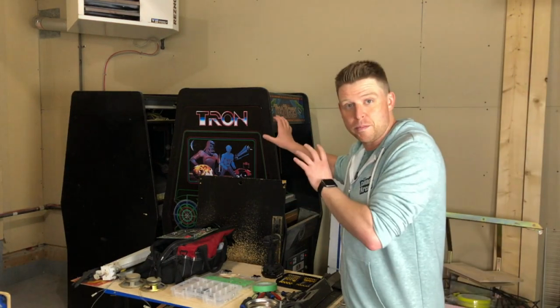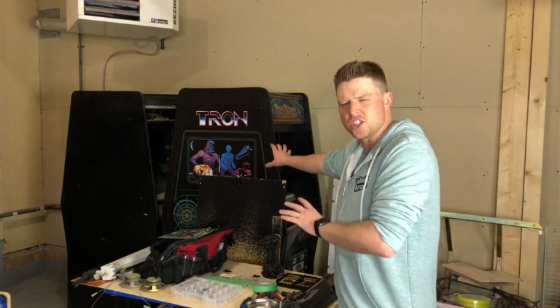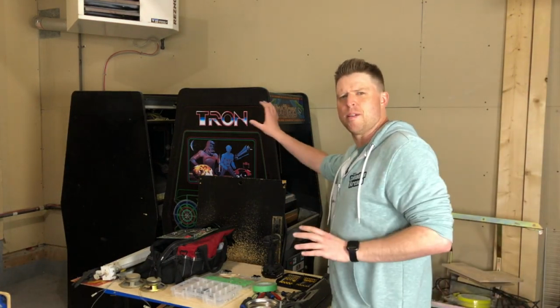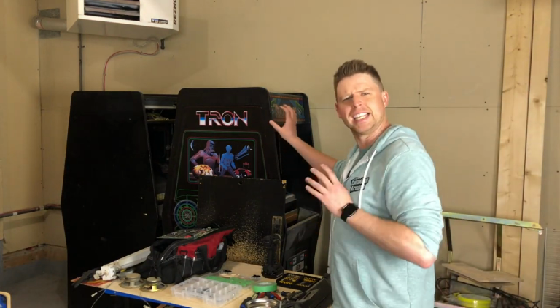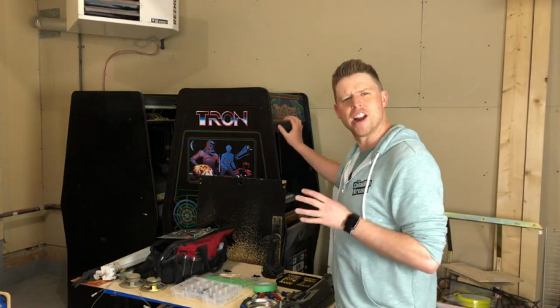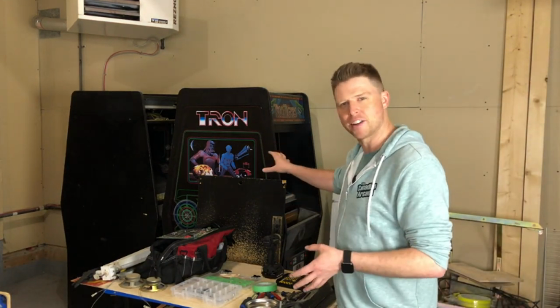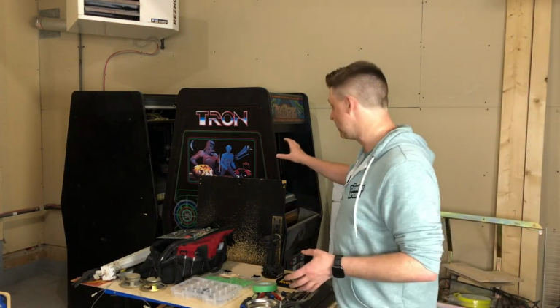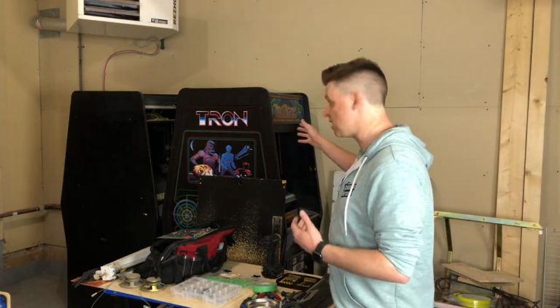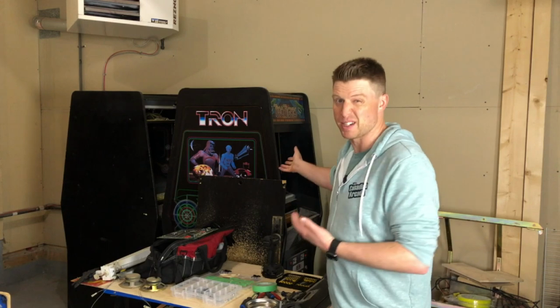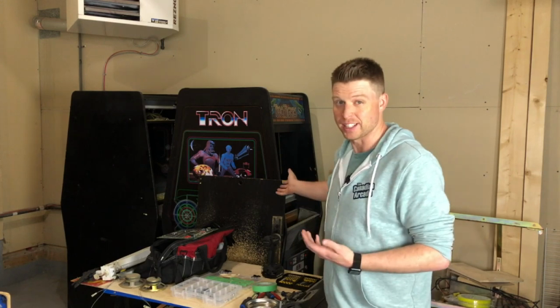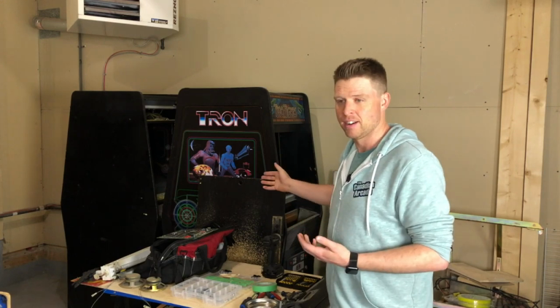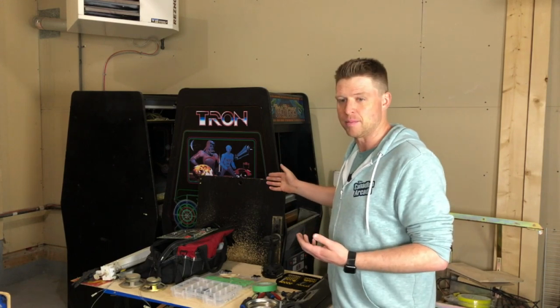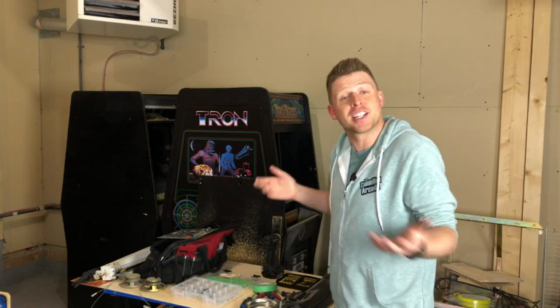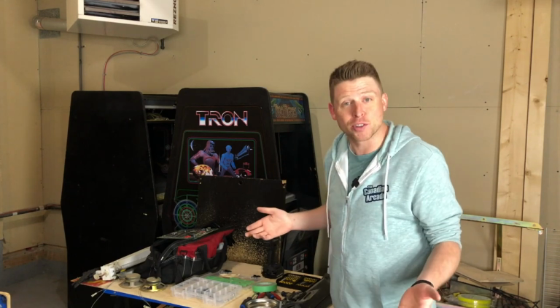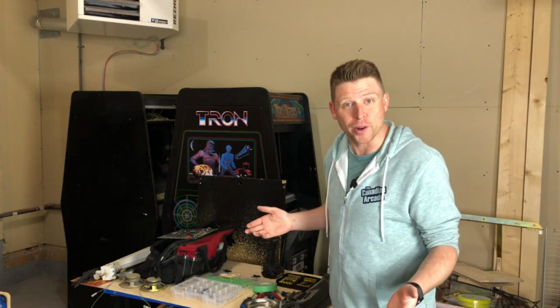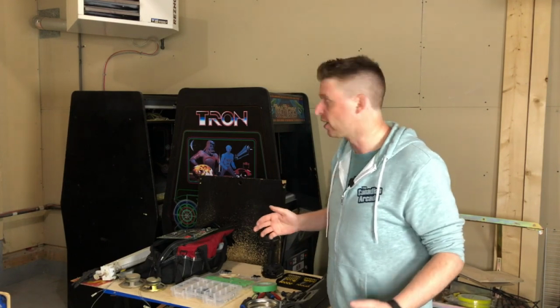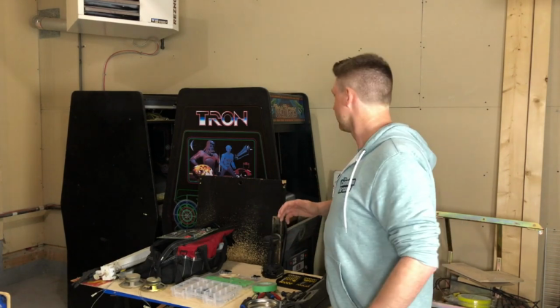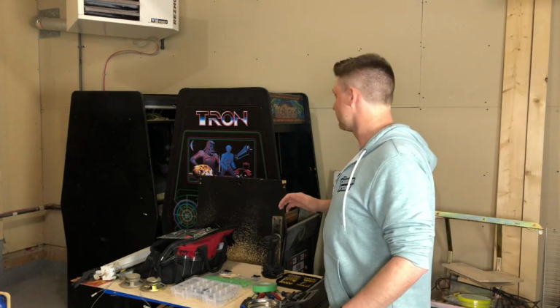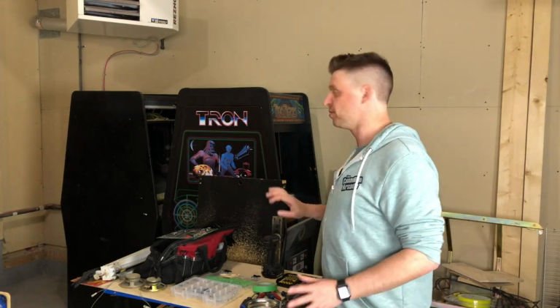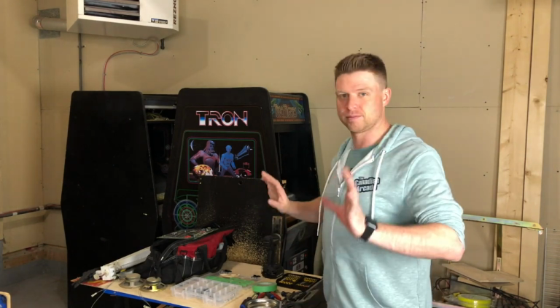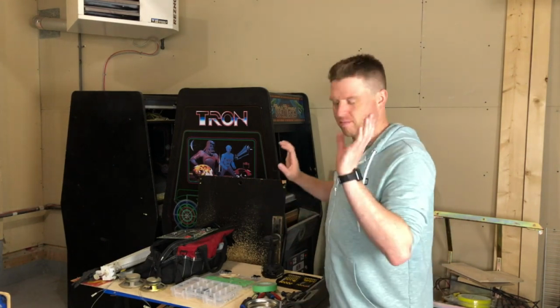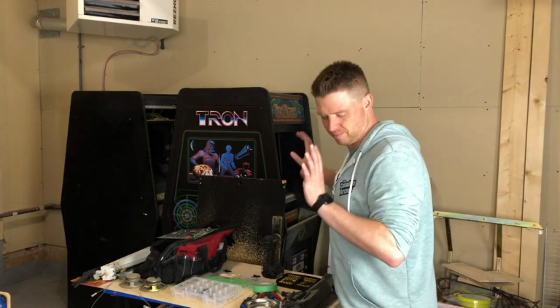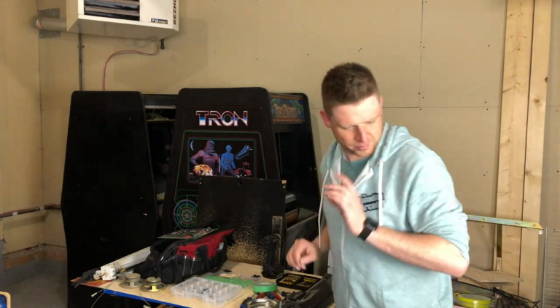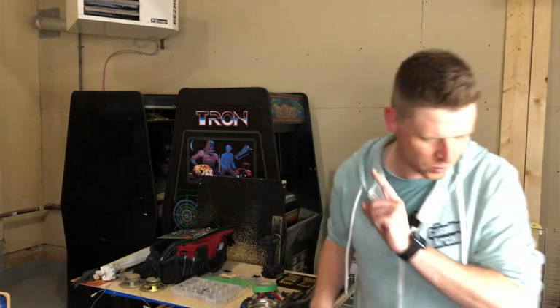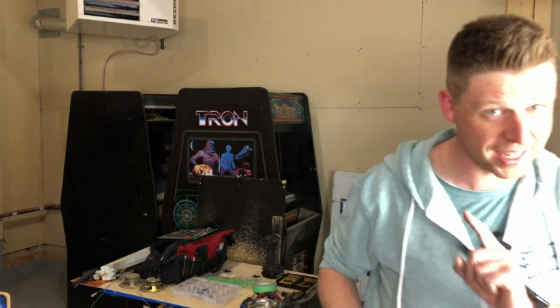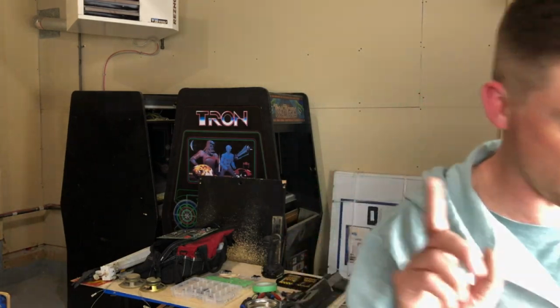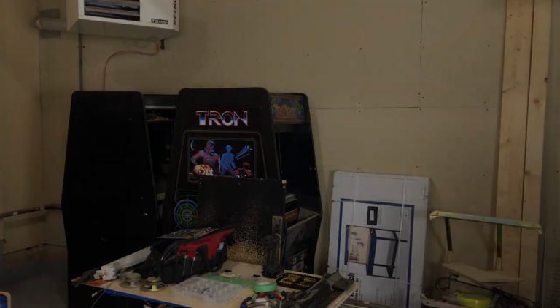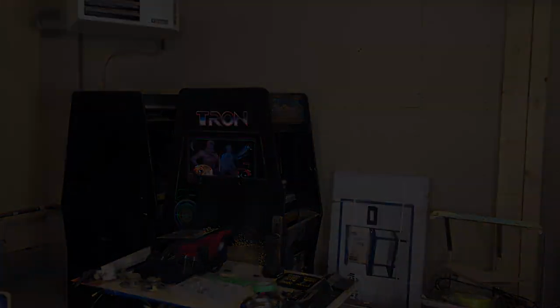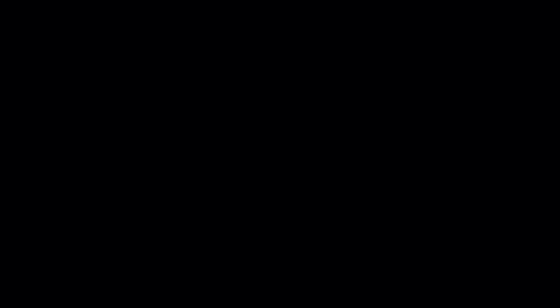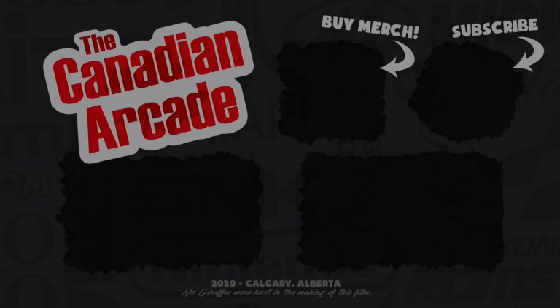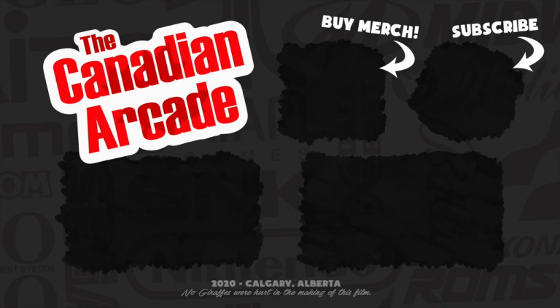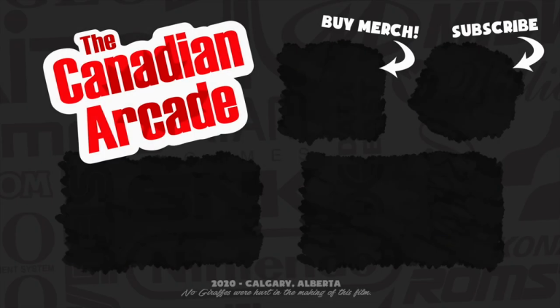We picked this Tron up like a year and a half ago and it's still pretty much sitting here. I'm collecting parts for it, okay? We'll get to it one day. See you next time.